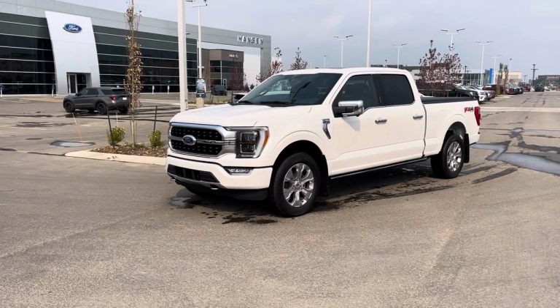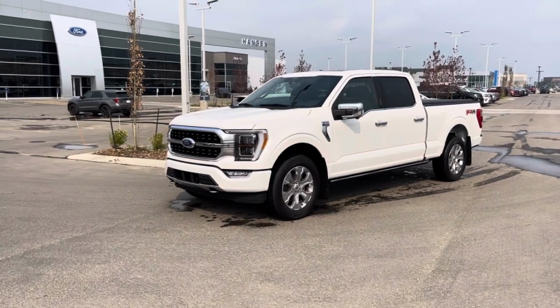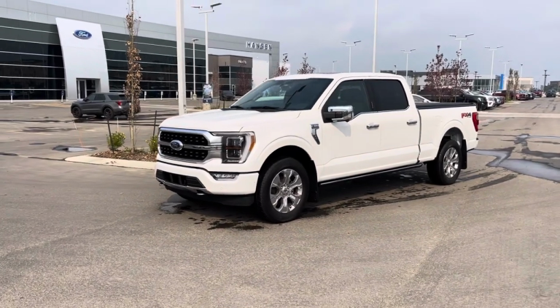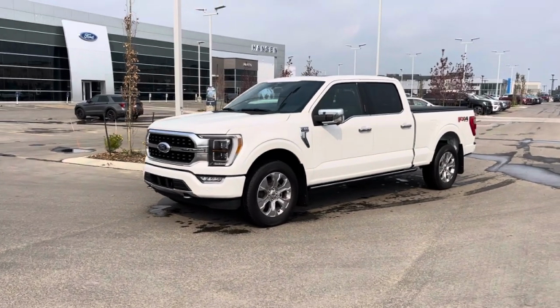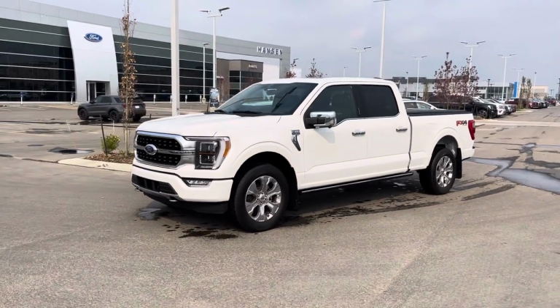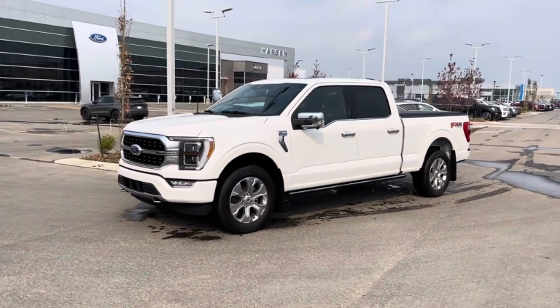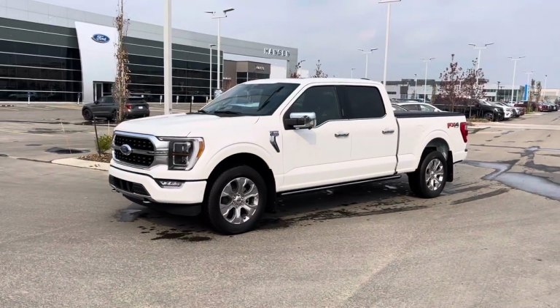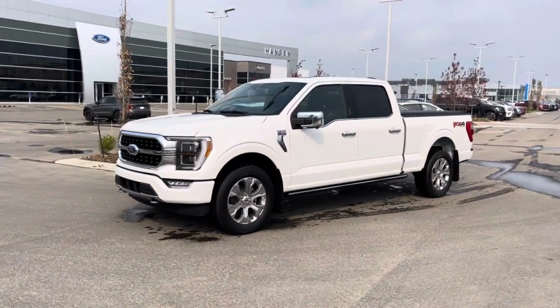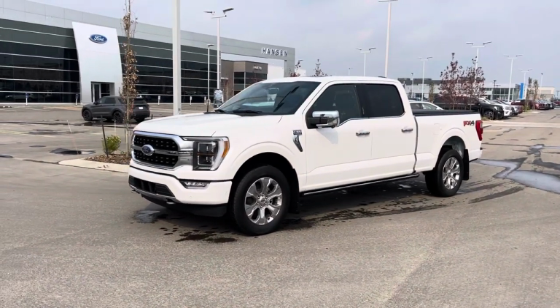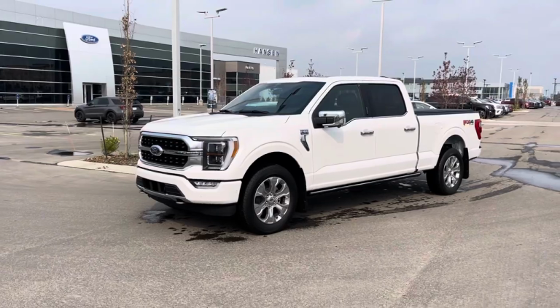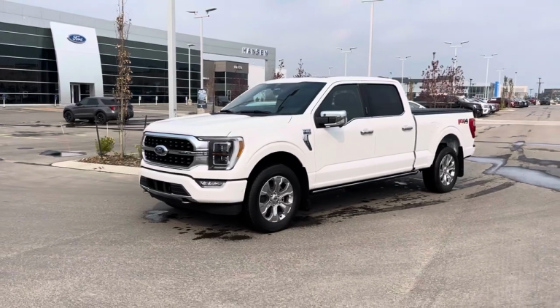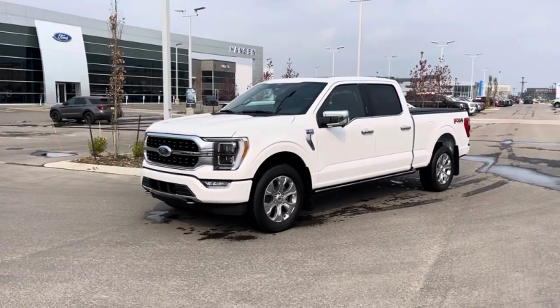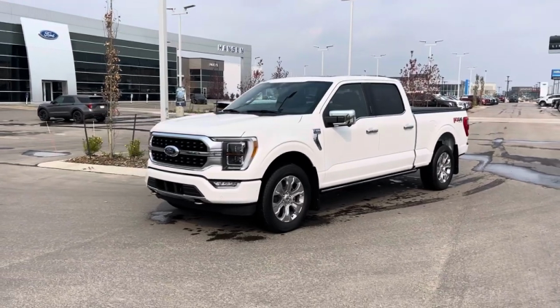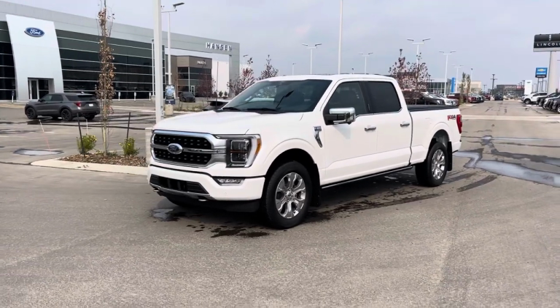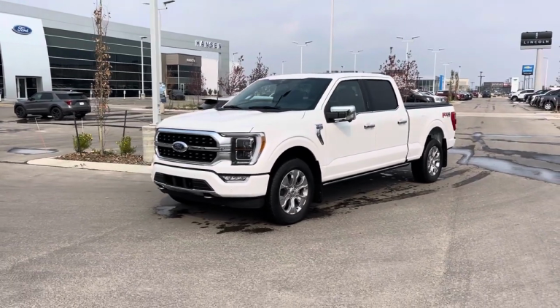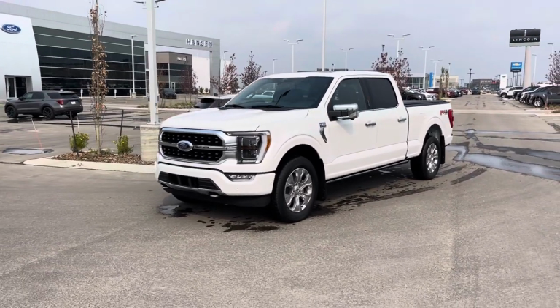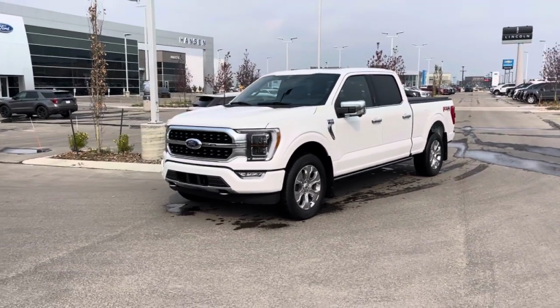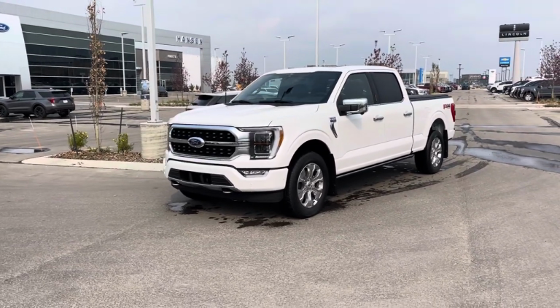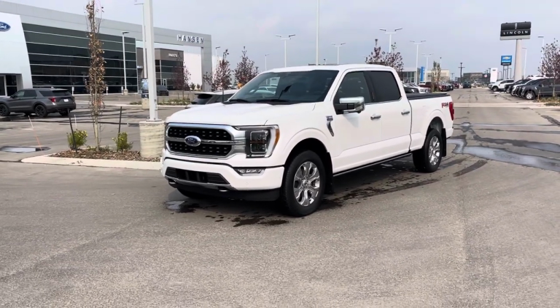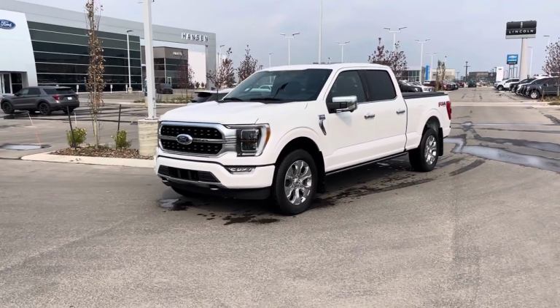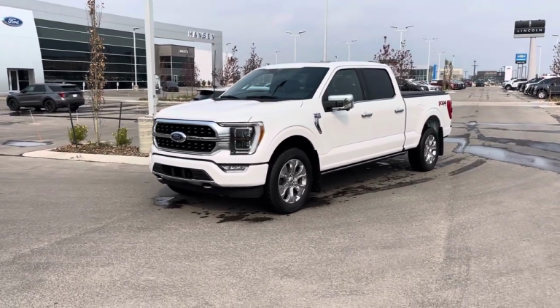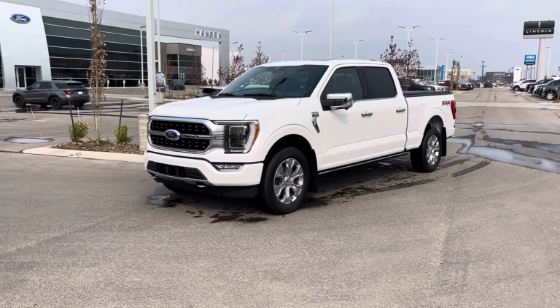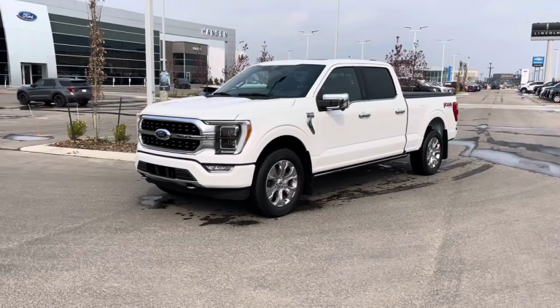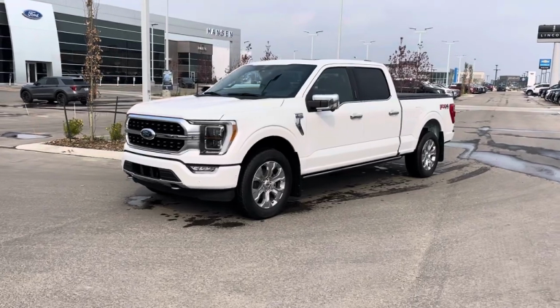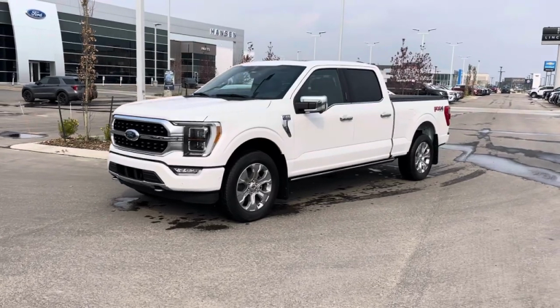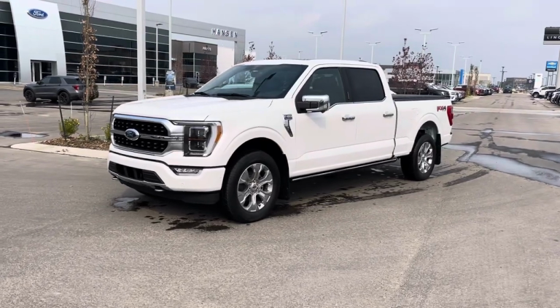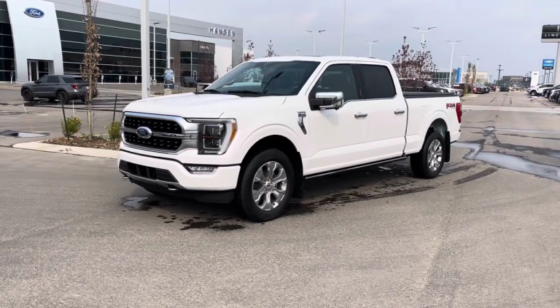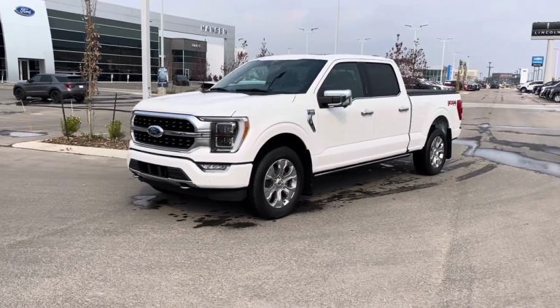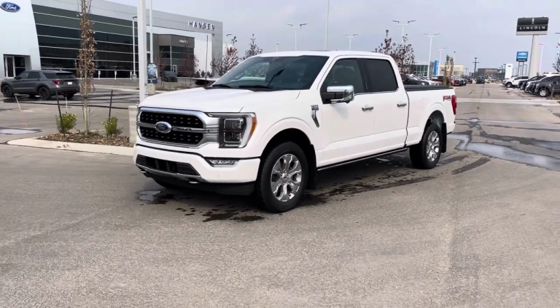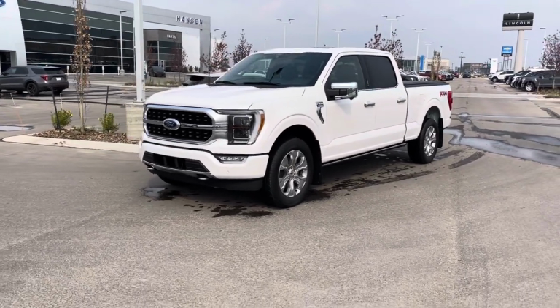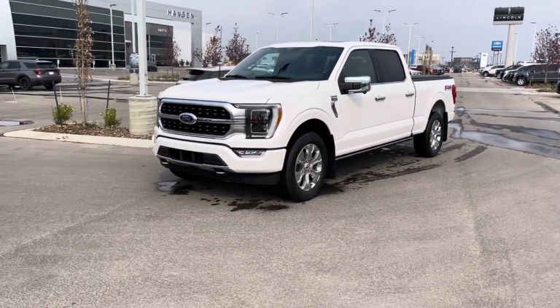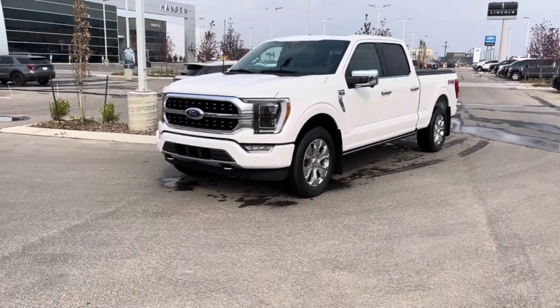Hey everyone, today I have this absolutely beautiful Star White 2021 Ford F-150 in the Platinum Edition. This truck is gorgeous and has all kinds of amazing features. Let's check them out.